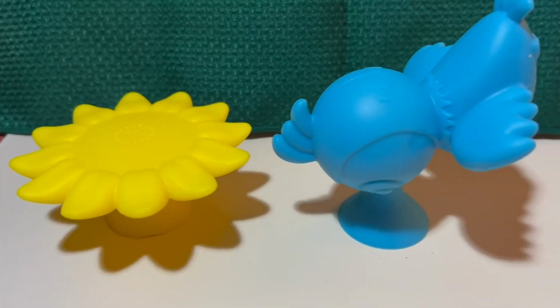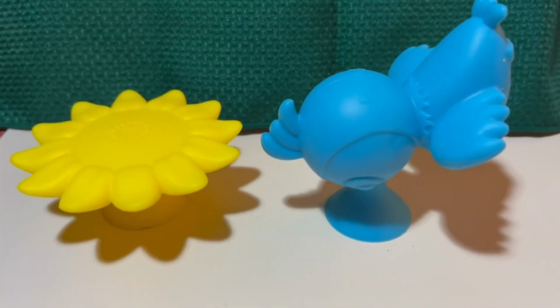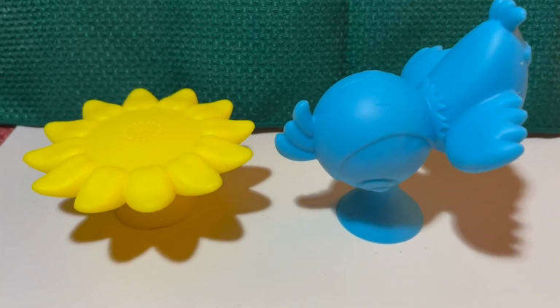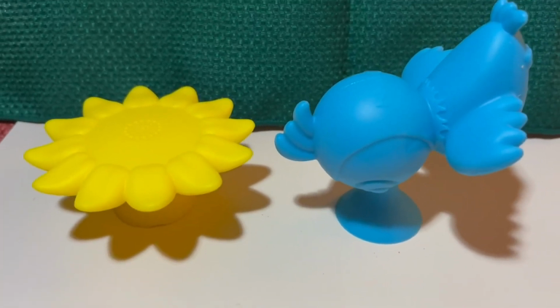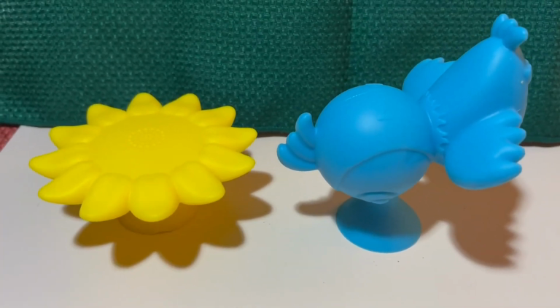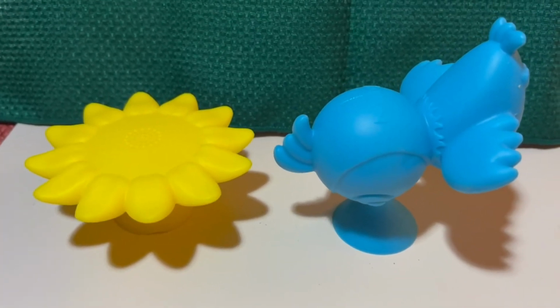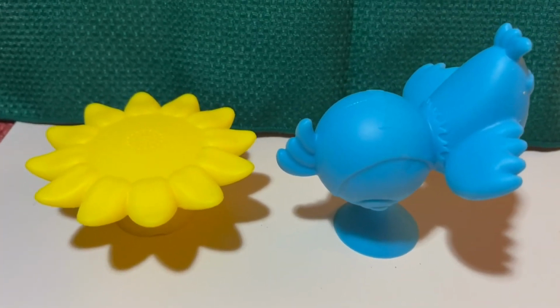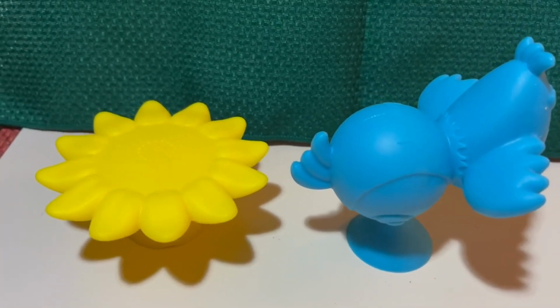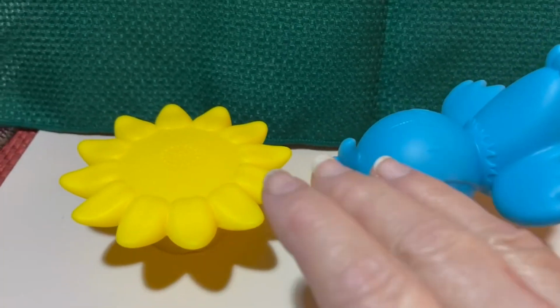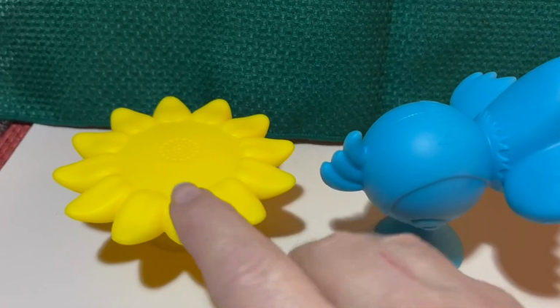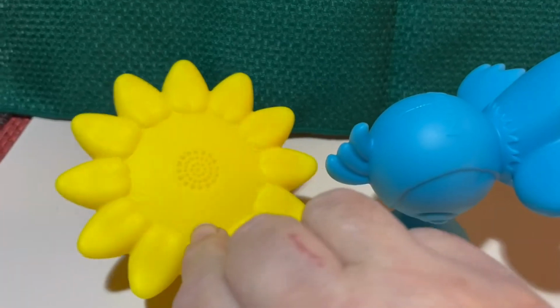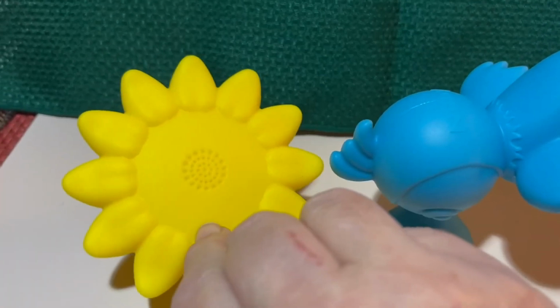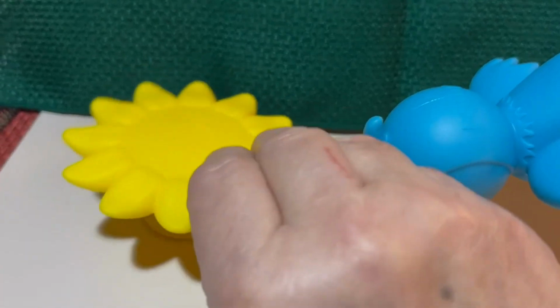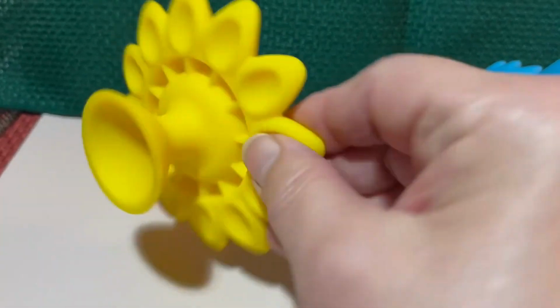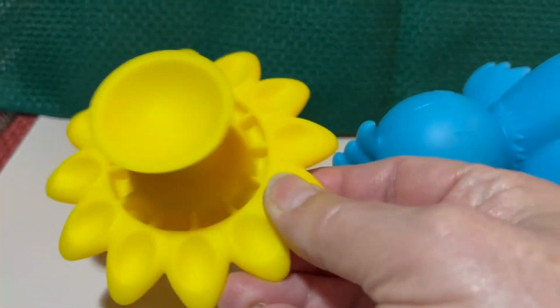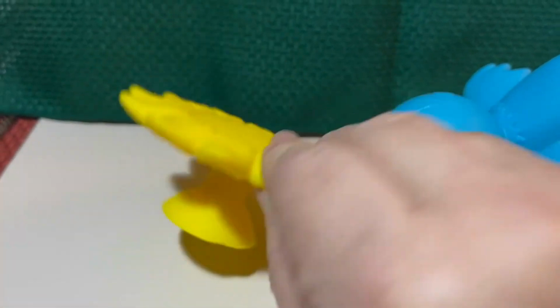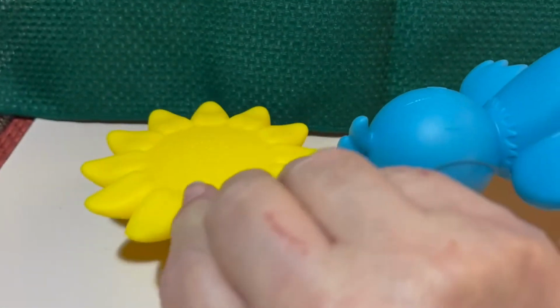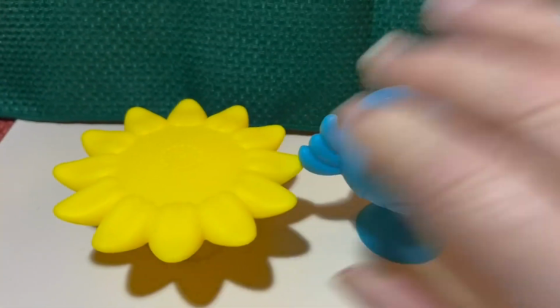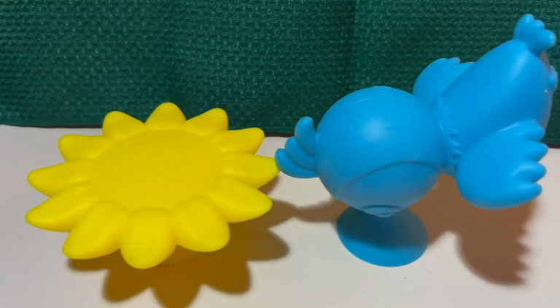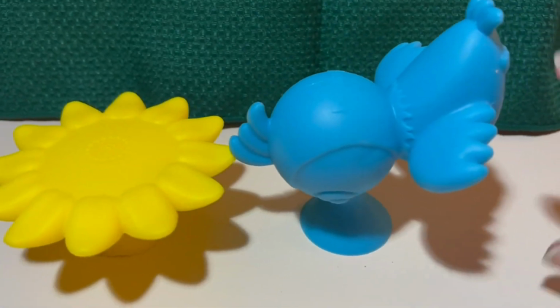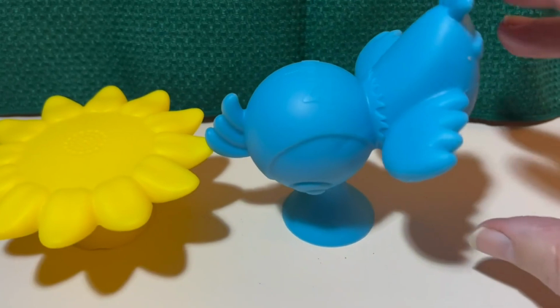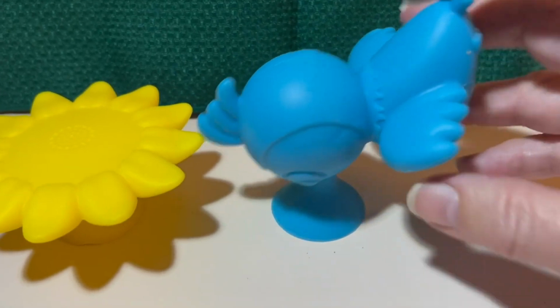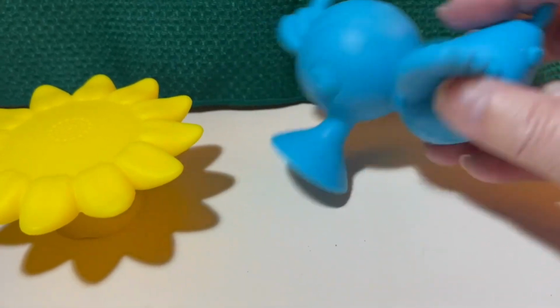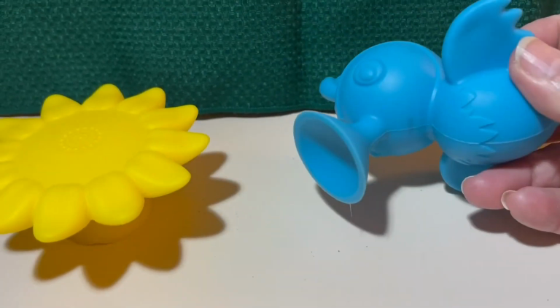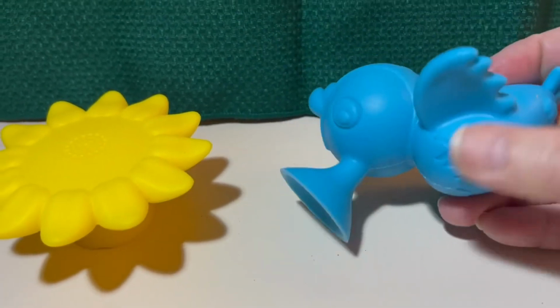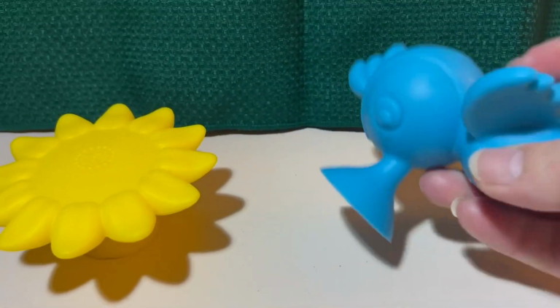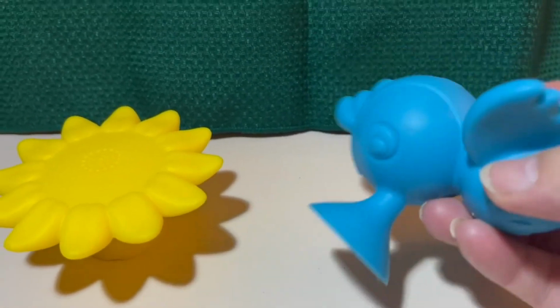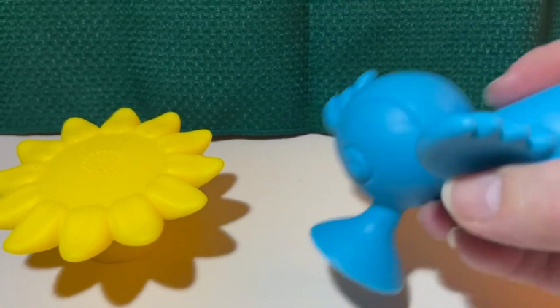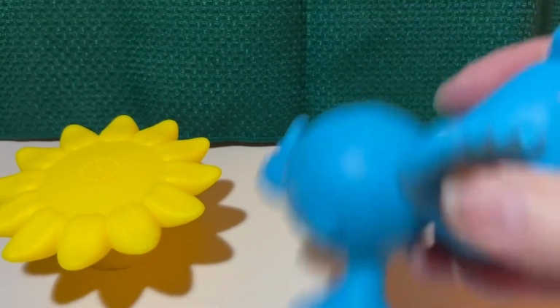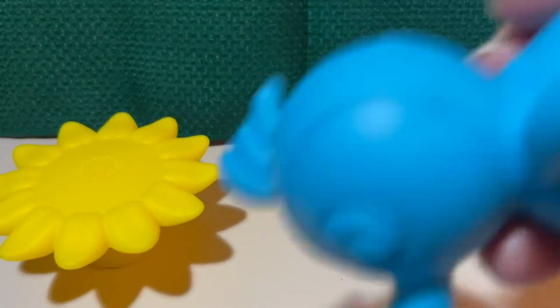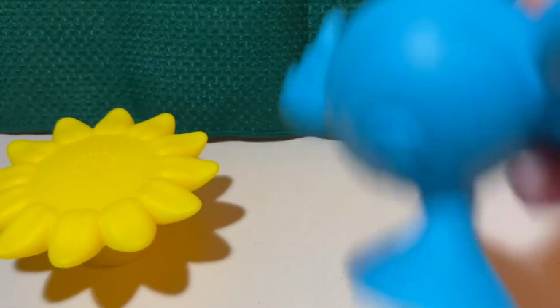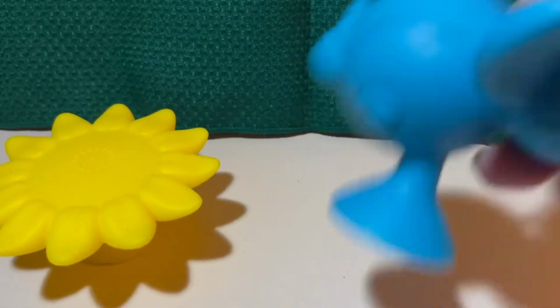Here are the two silicone baby toys. There's a sunflower and there's a blue bird. This one's heavy and has a rattle.